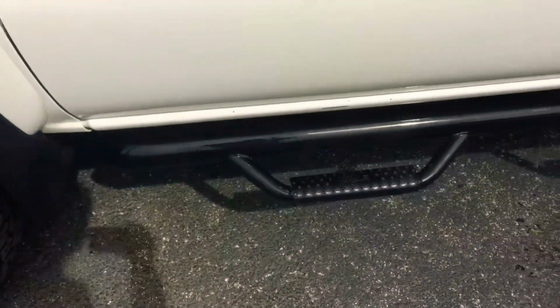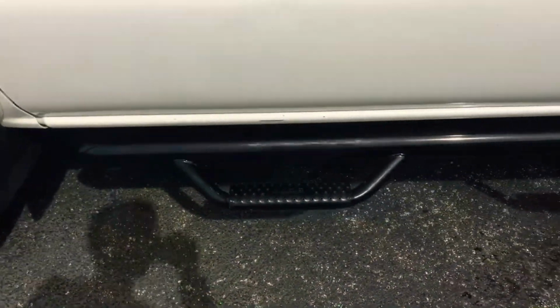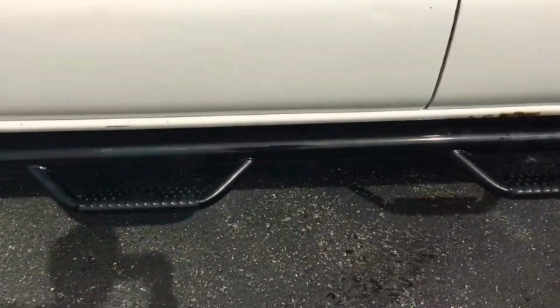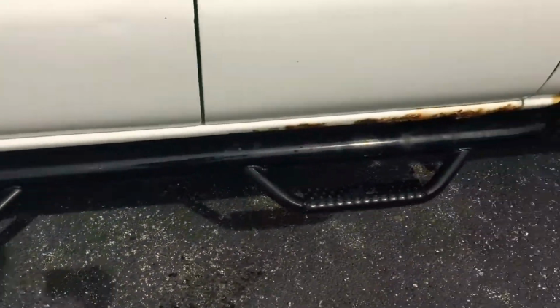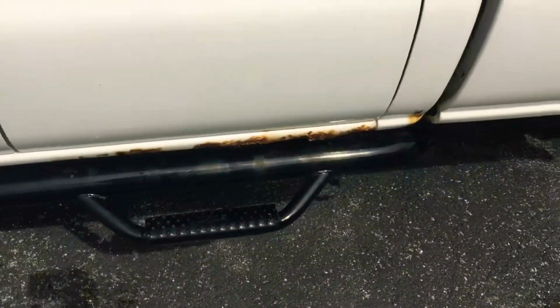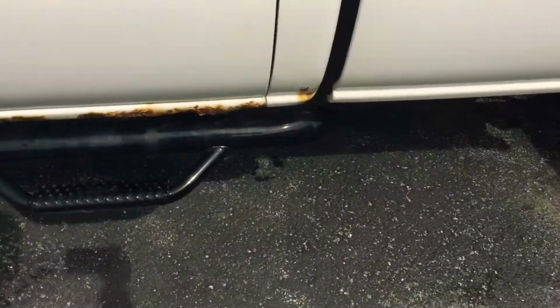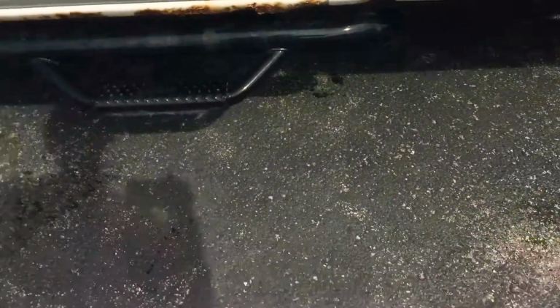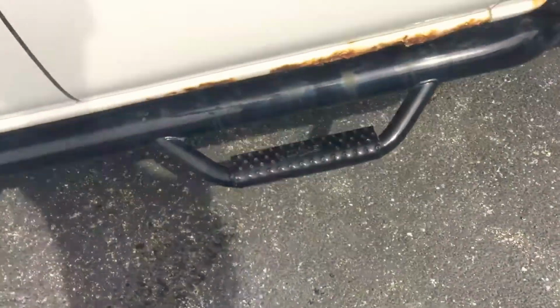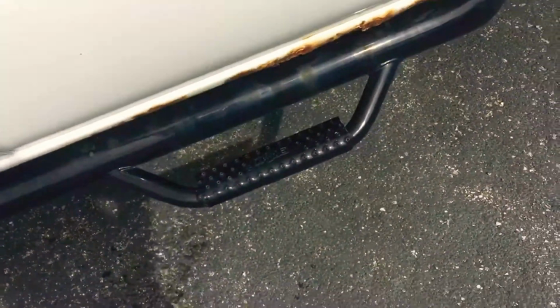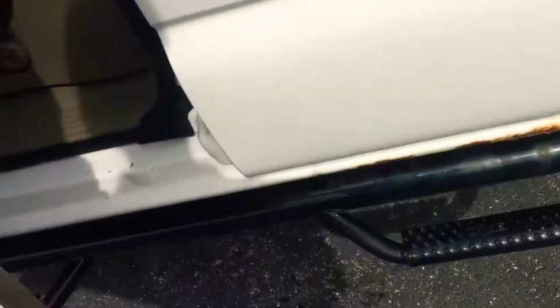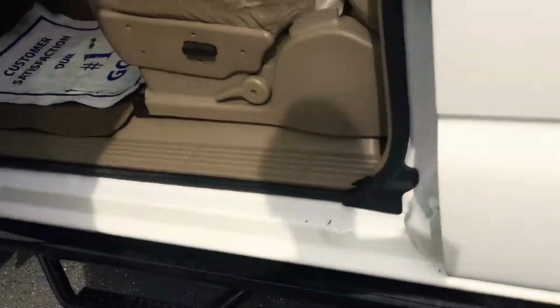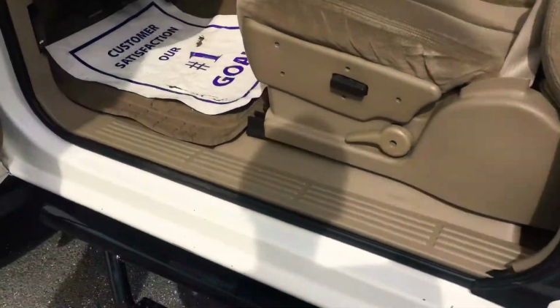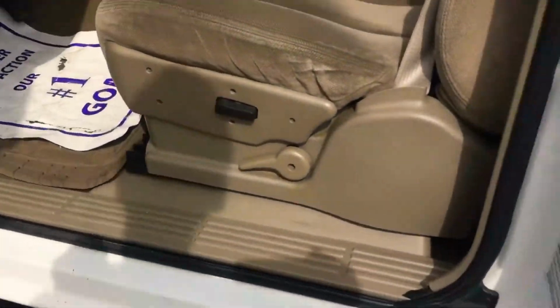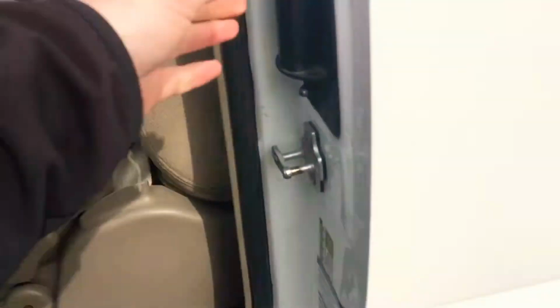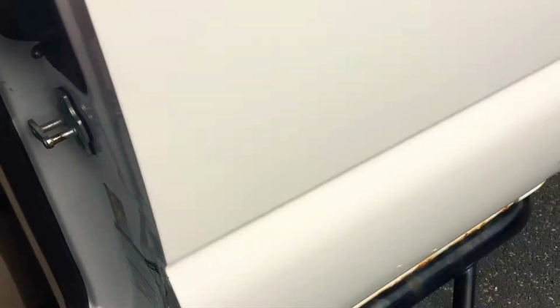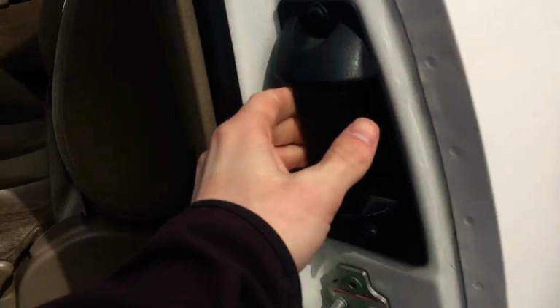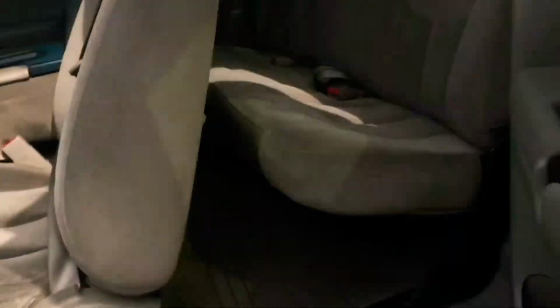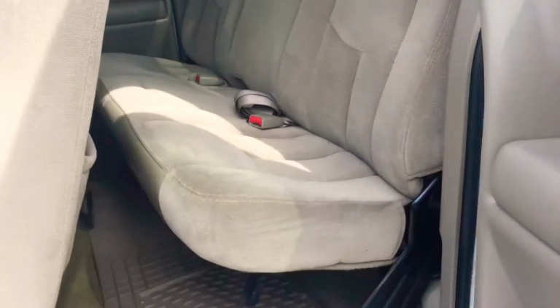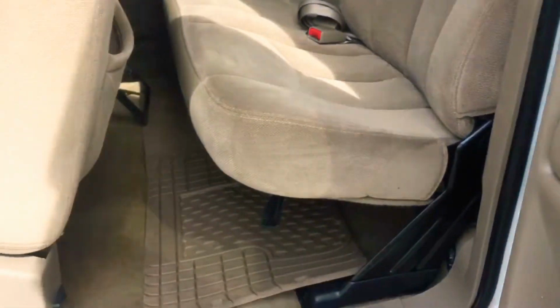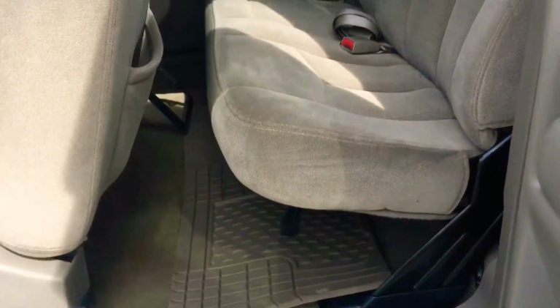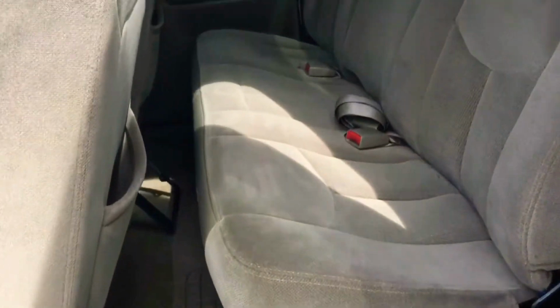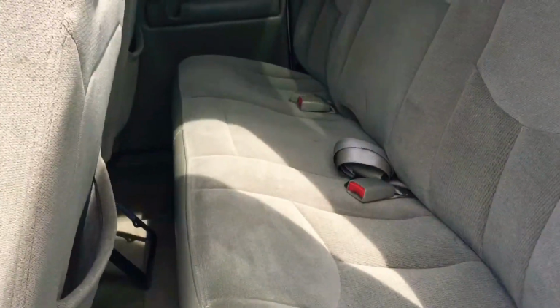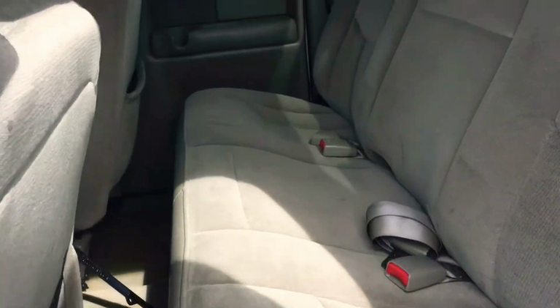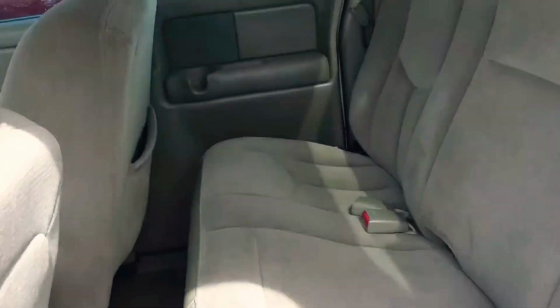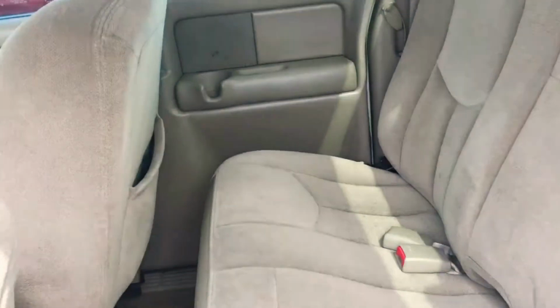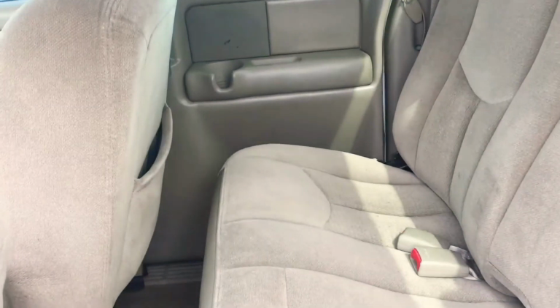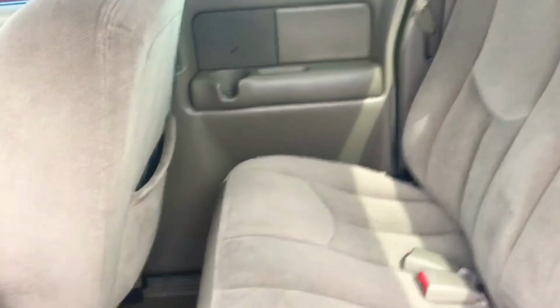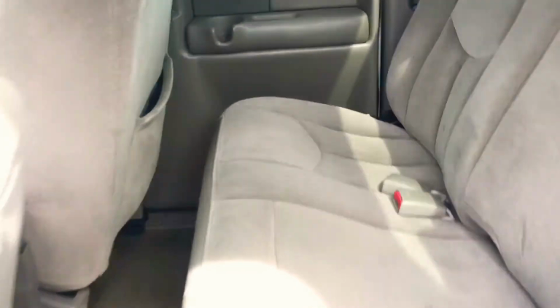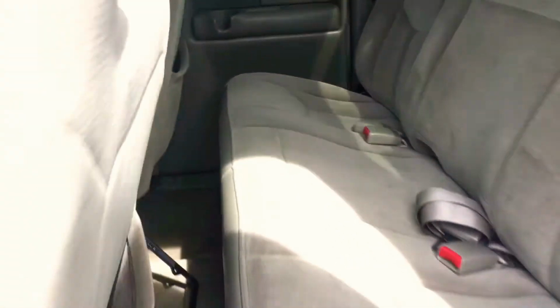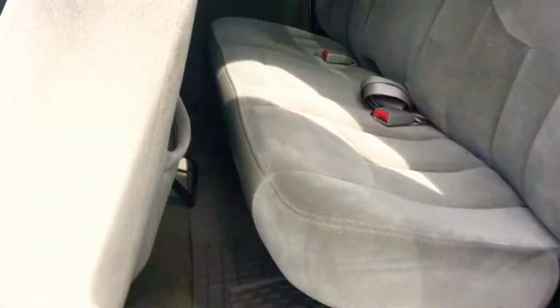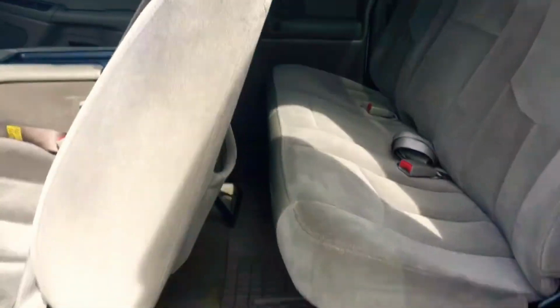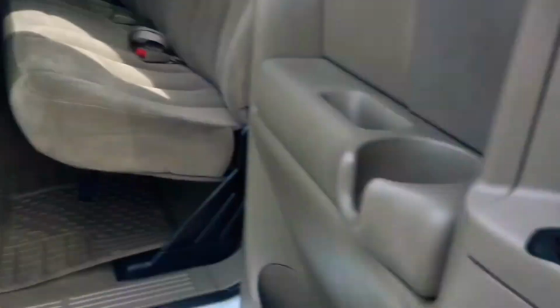Looks like they've added some aftermarket running boards across the bottom there. It's an extended cab so the back door does open in reverse — it's a half door — and you do have seating back there.